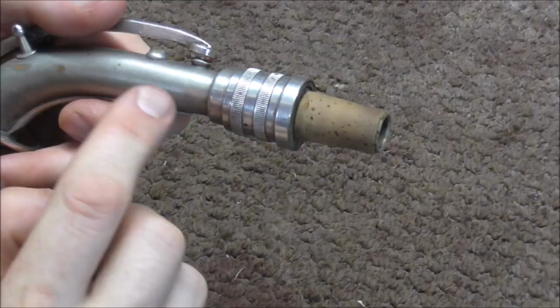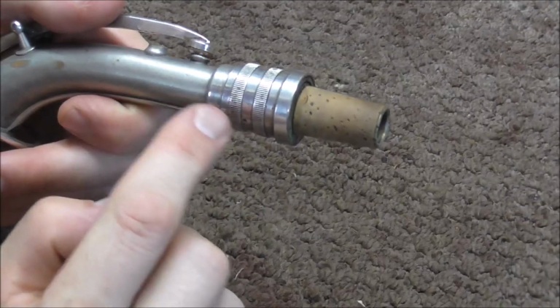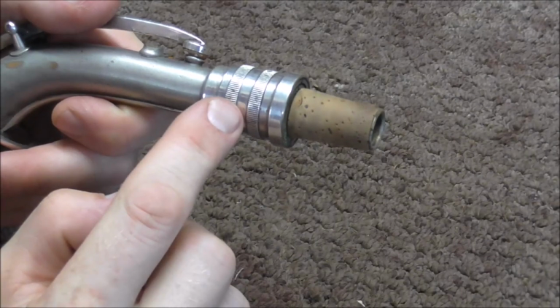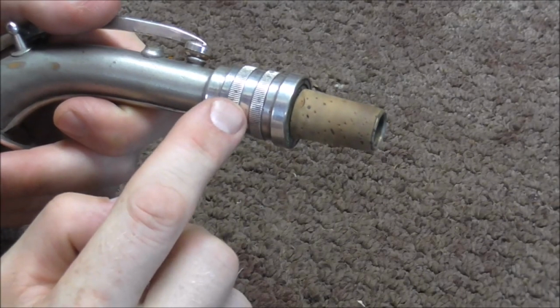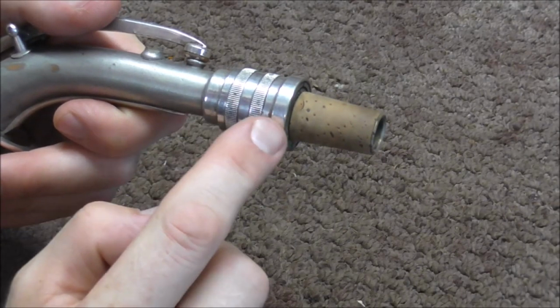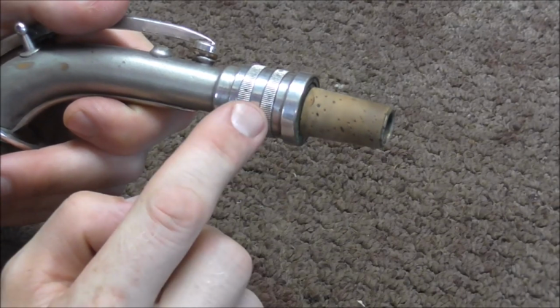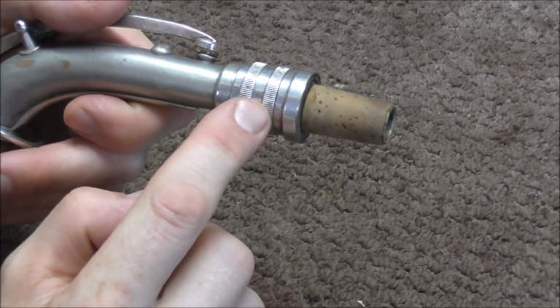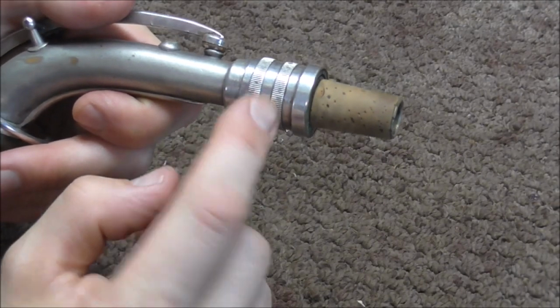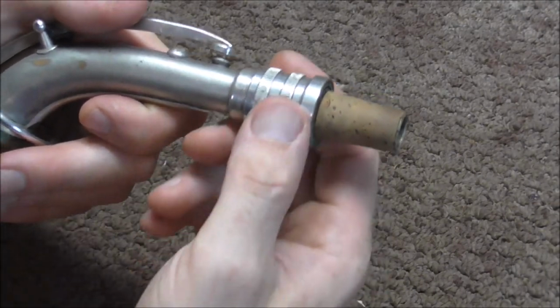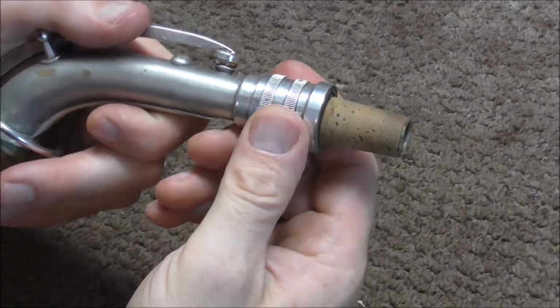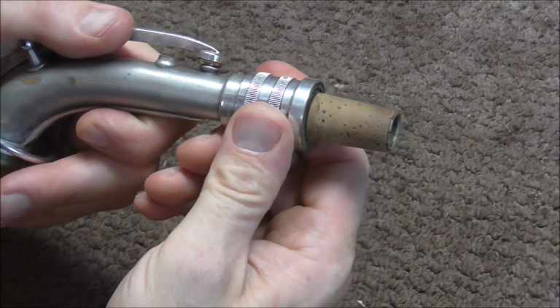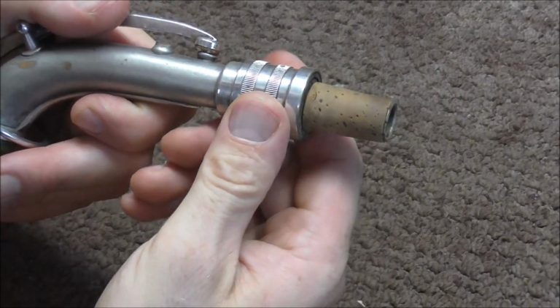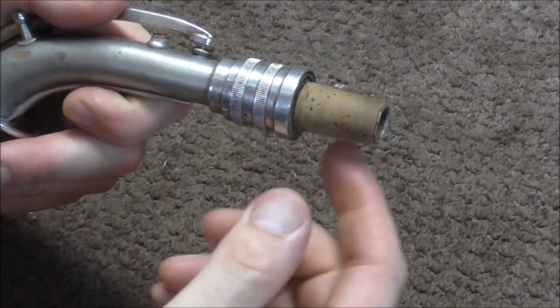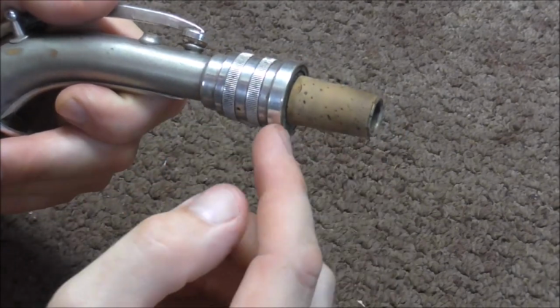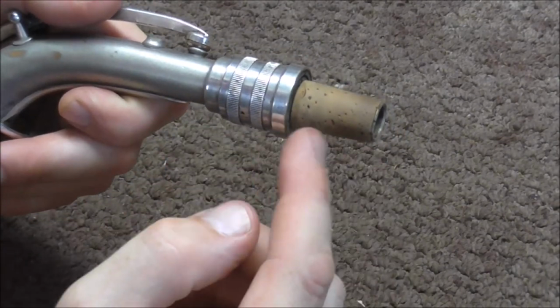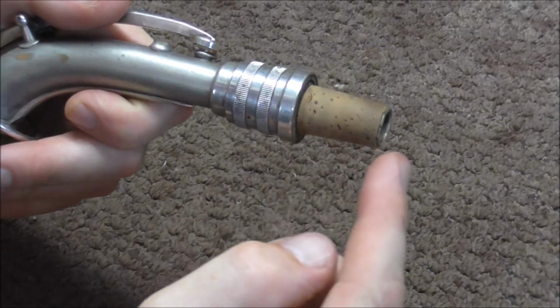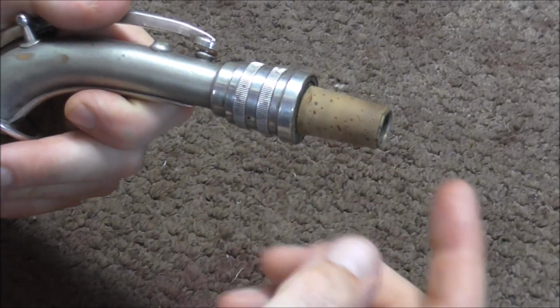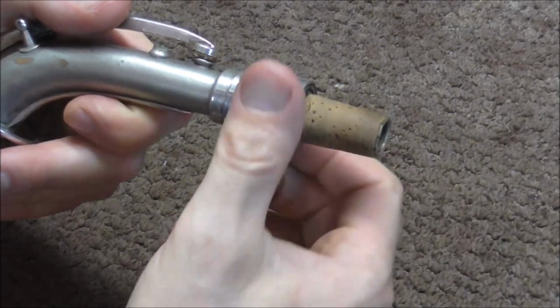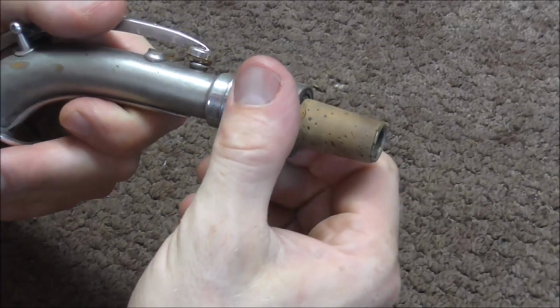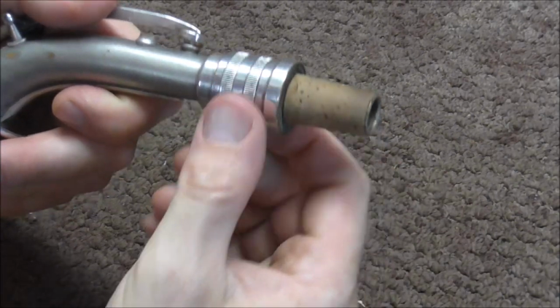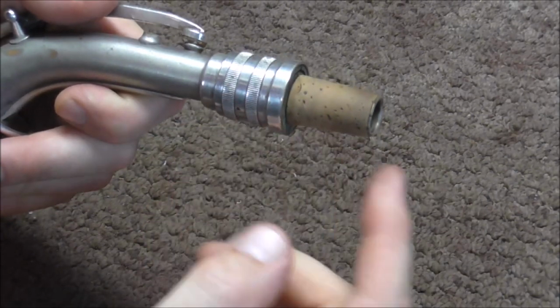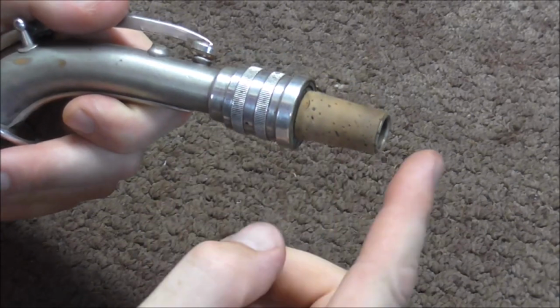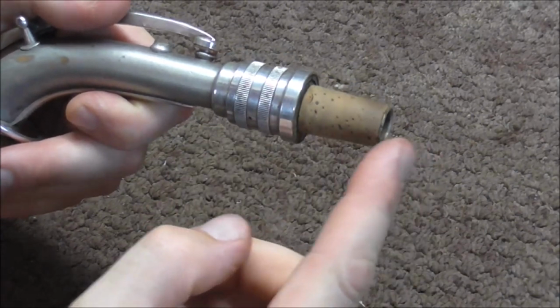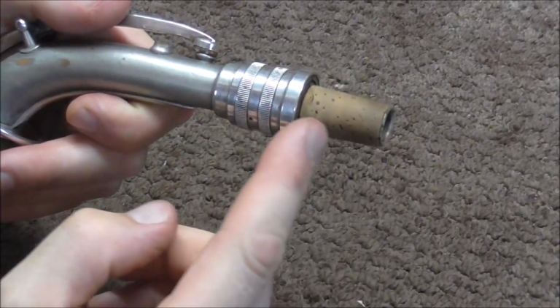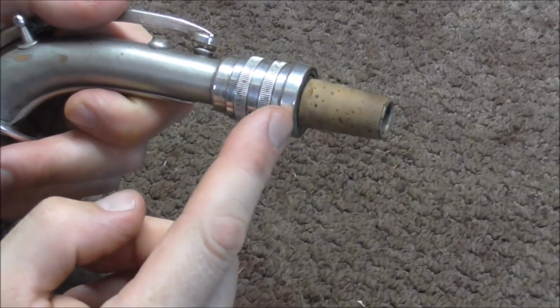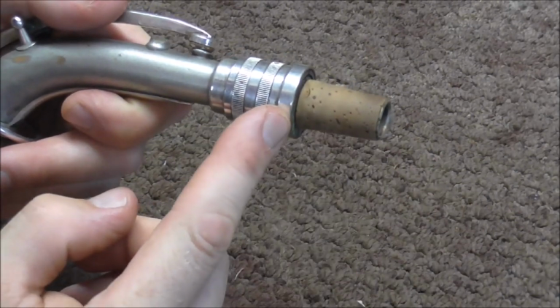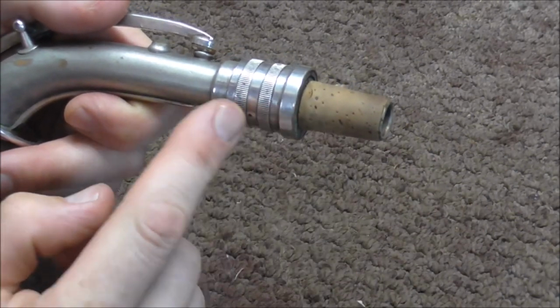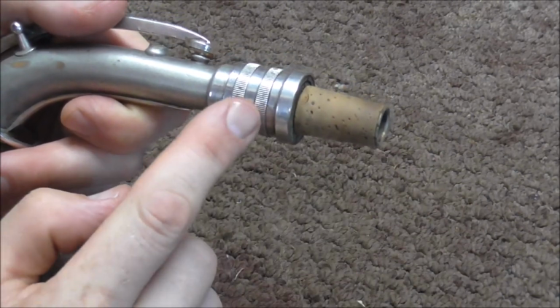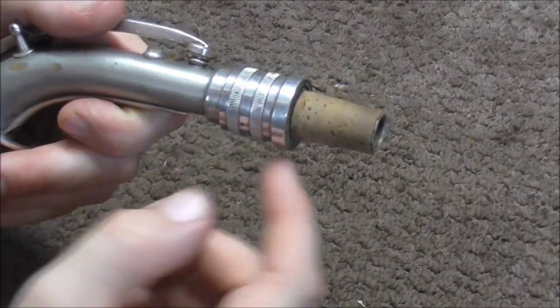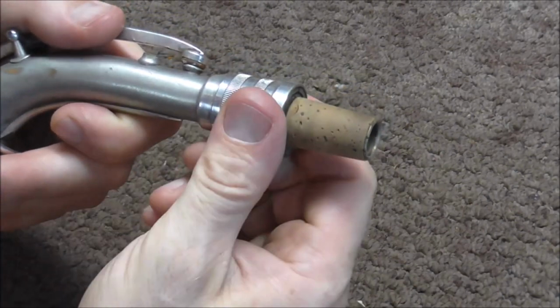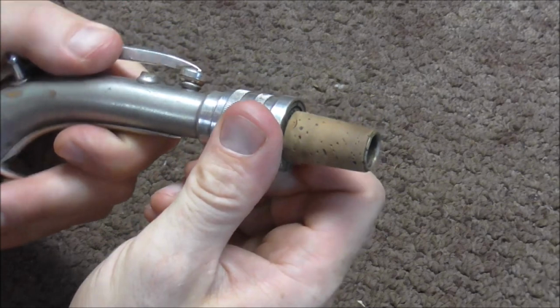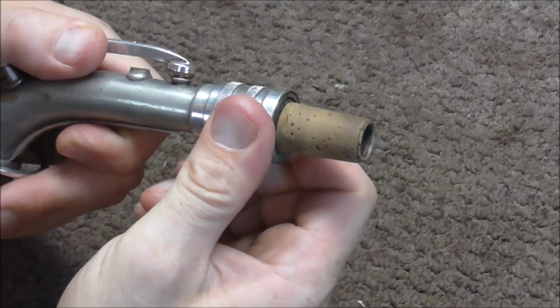The tunable neck has a threaded portion. When you turn it one direction the neck is supposed to go out, and when you turn it the other direction the neck is supposed to go in. But a lot of times these get stuck.